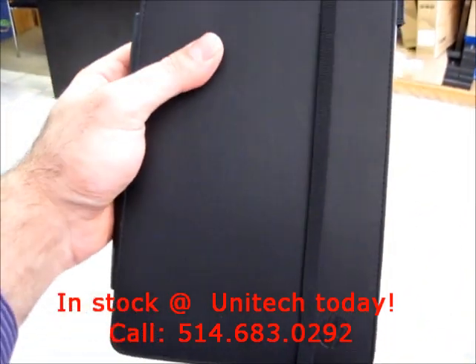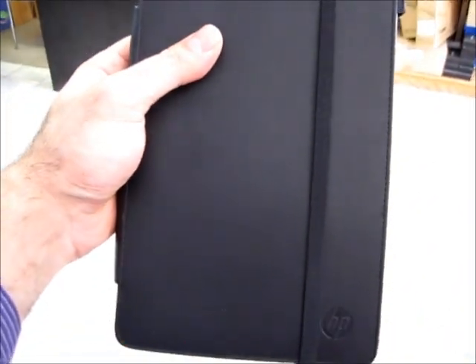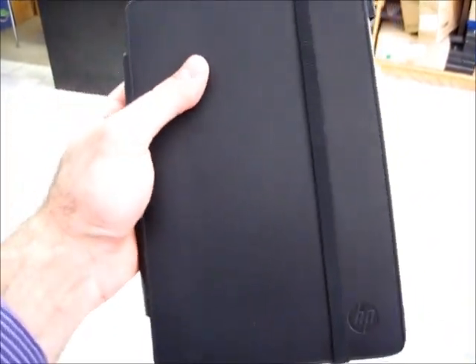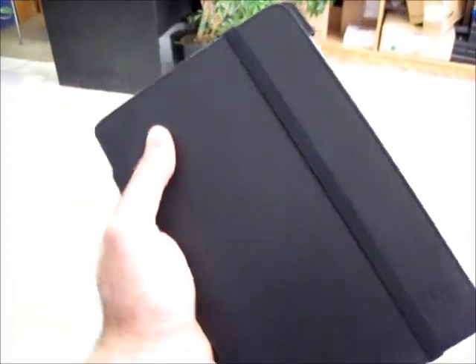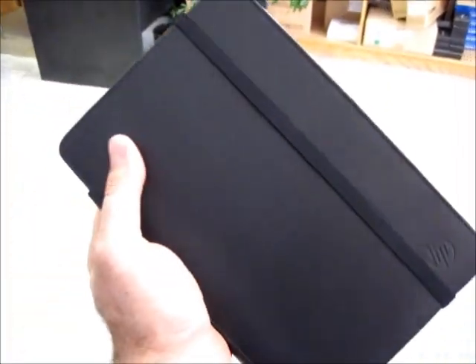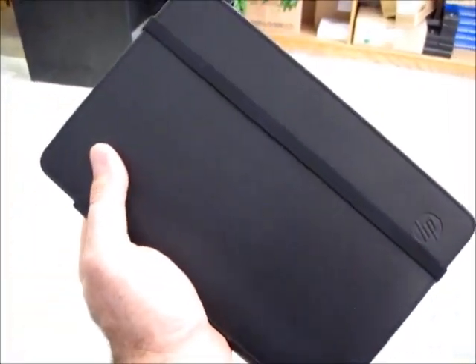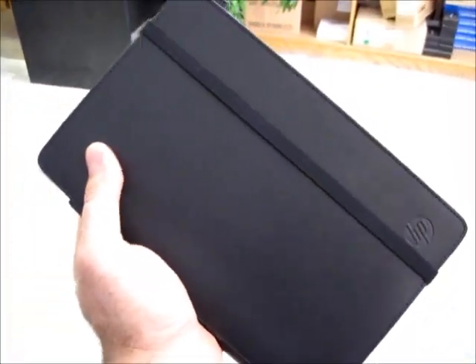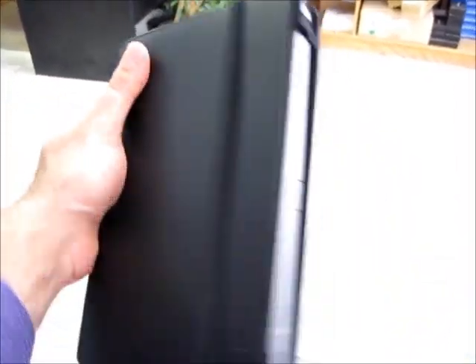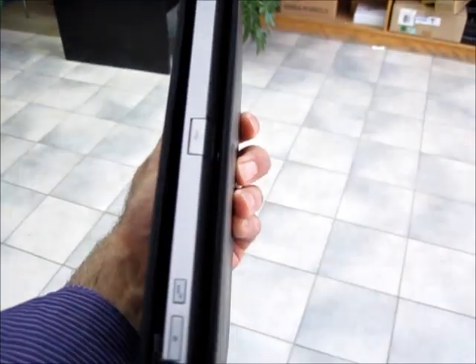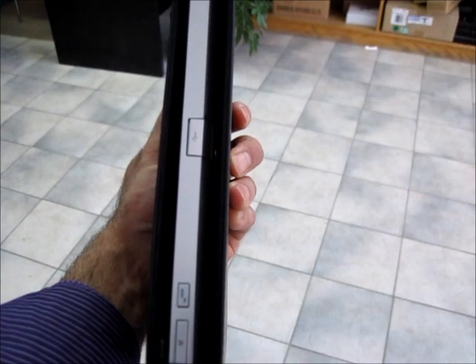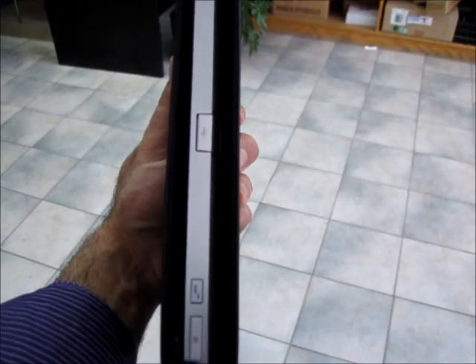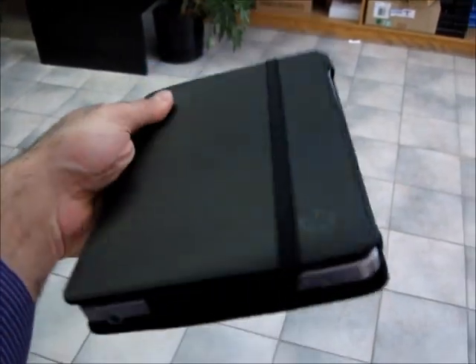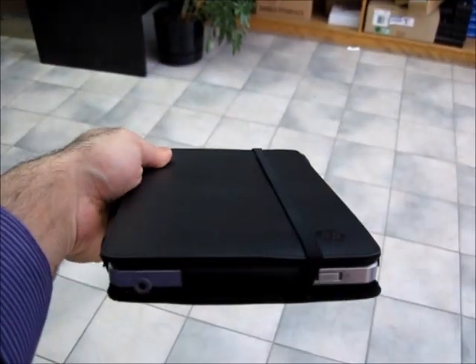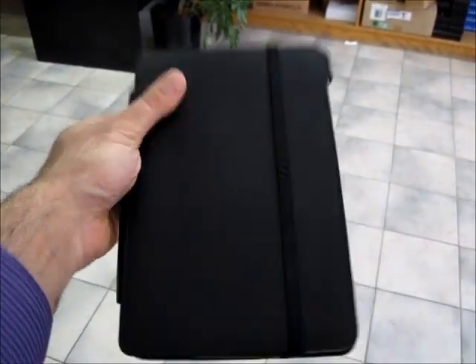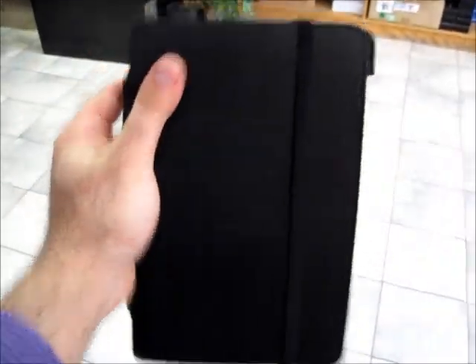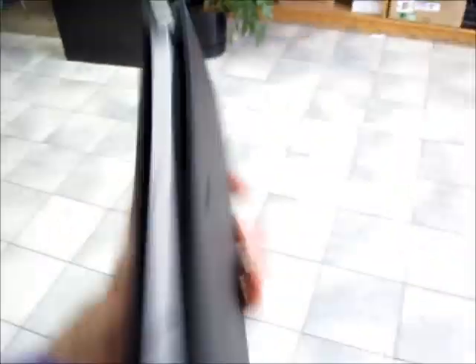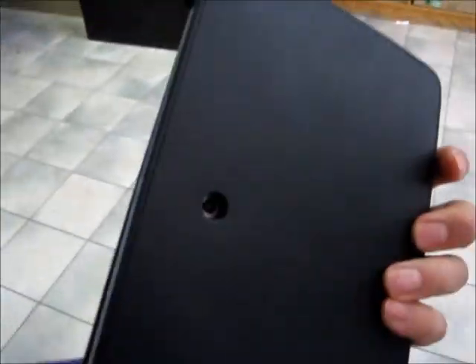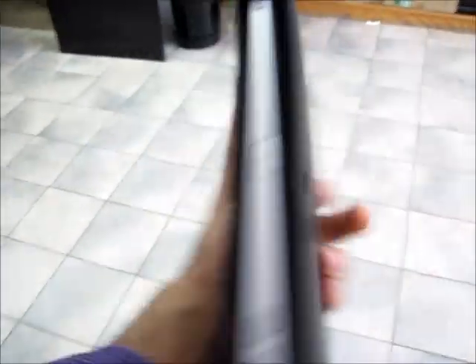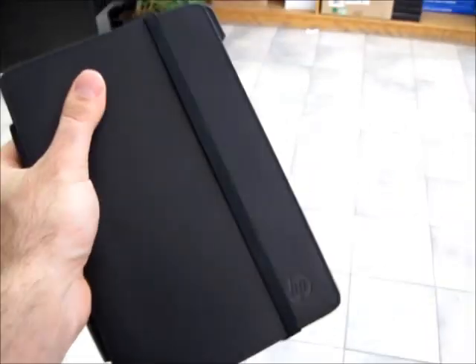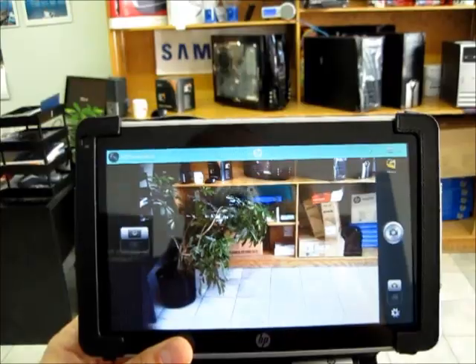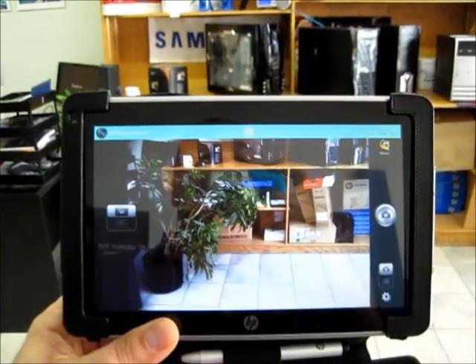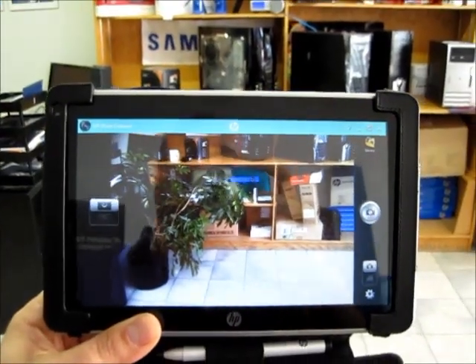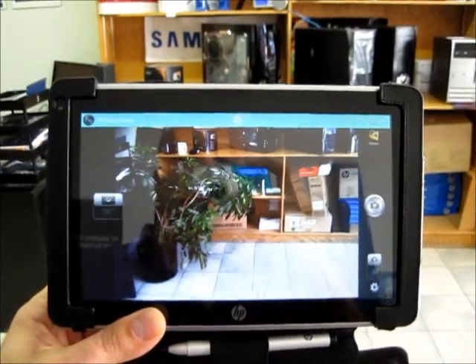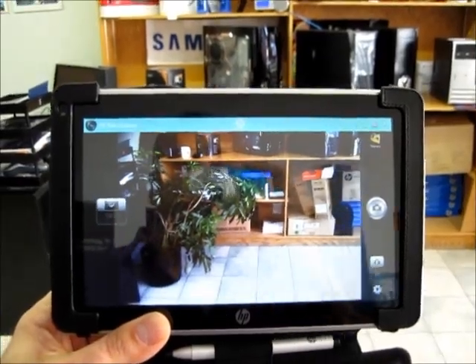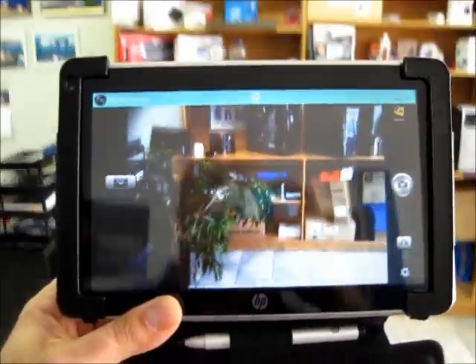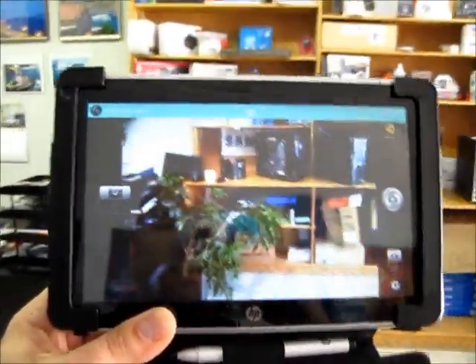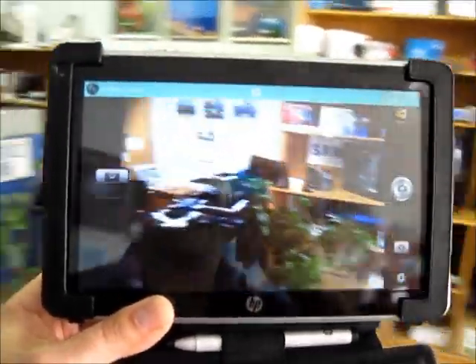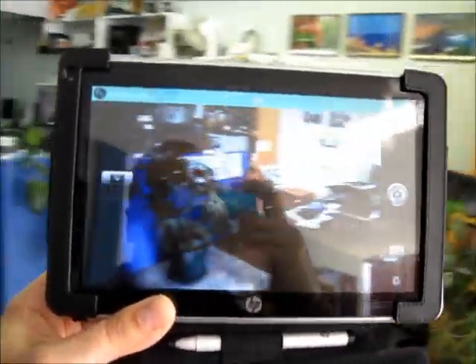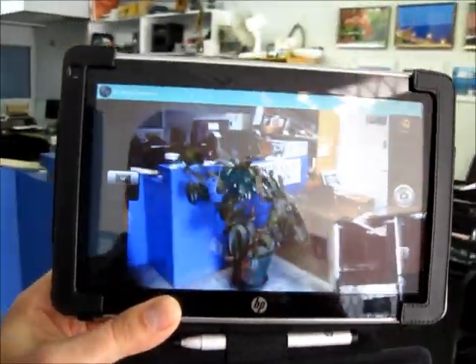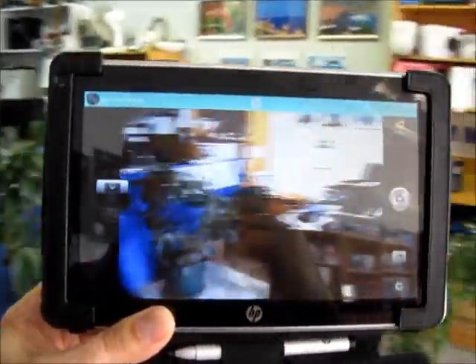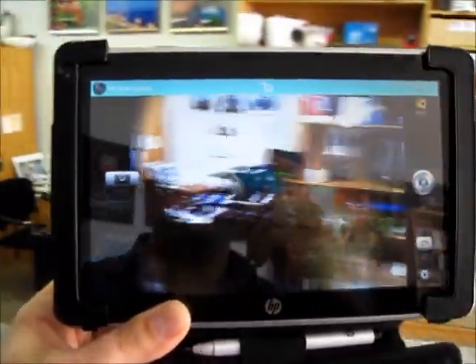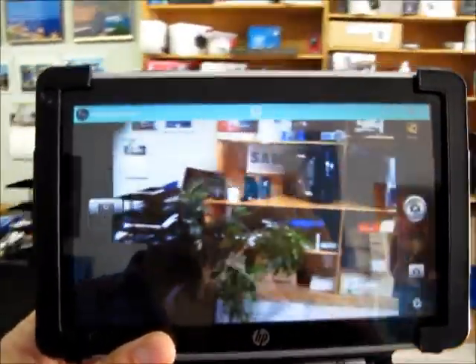For a woman, it probably fits in her purse. It's only about 9 inches long and not too thick. So here's how it looks in its case — very light, very convenient. And even inside the case, as you can see, the cameras work. There's the back camera.